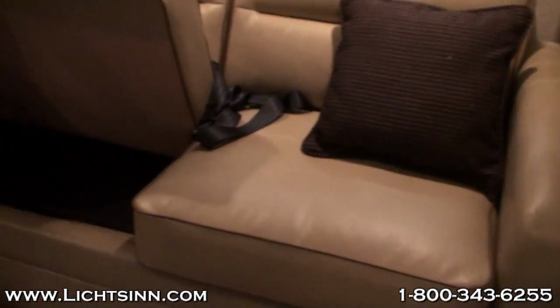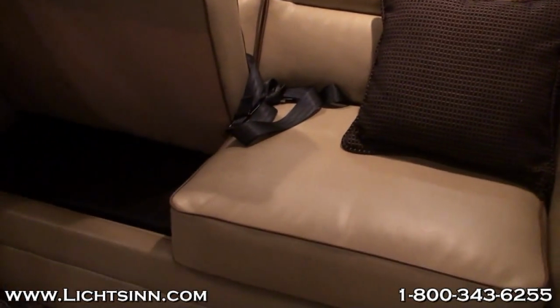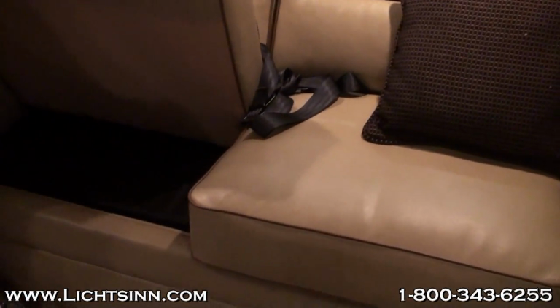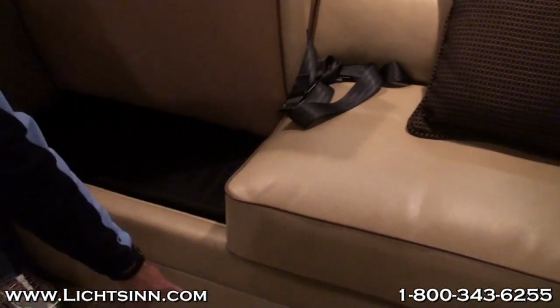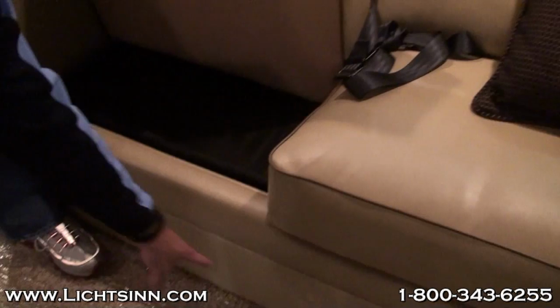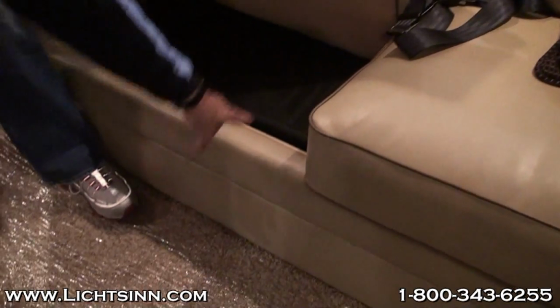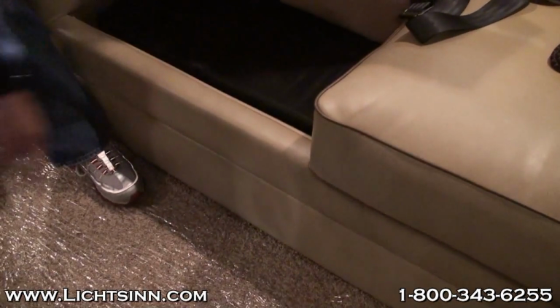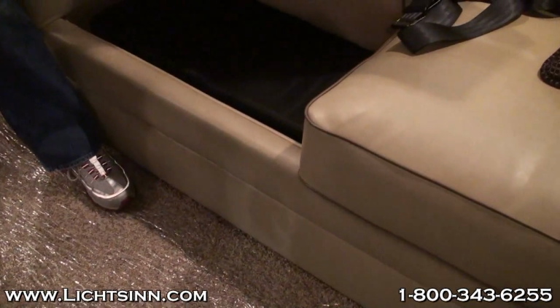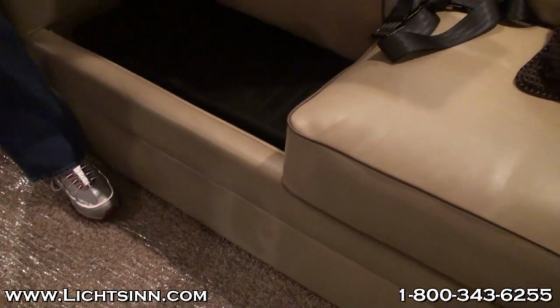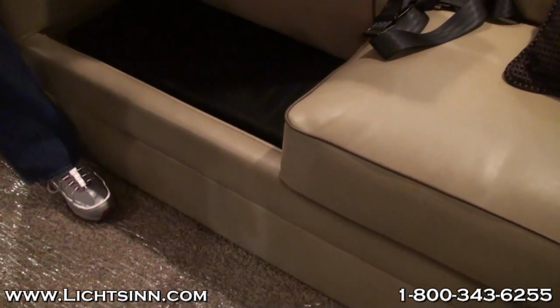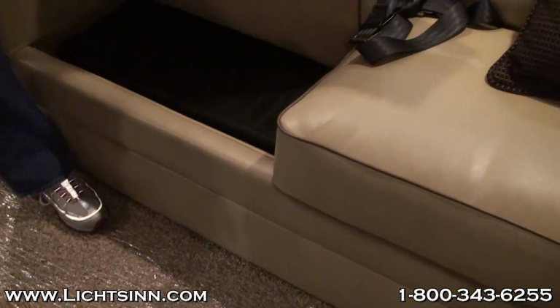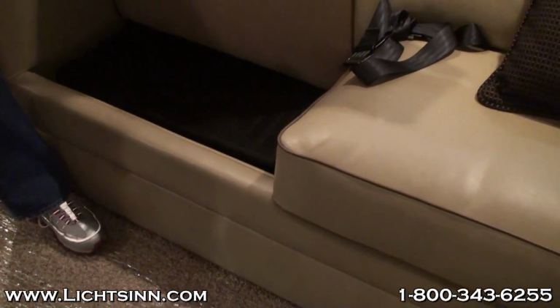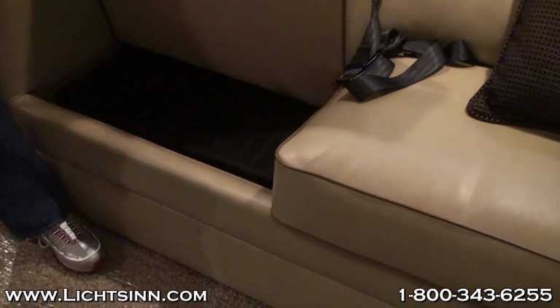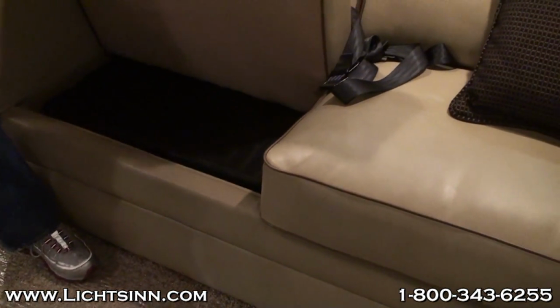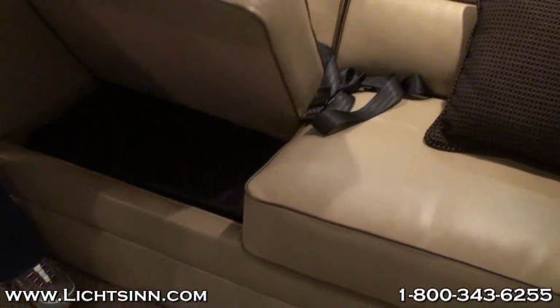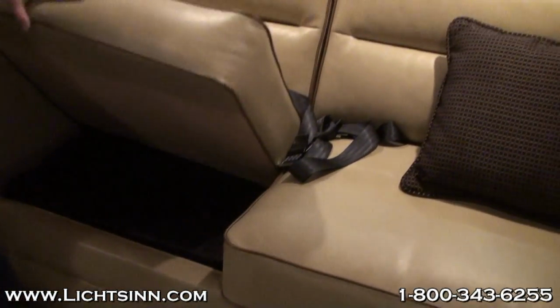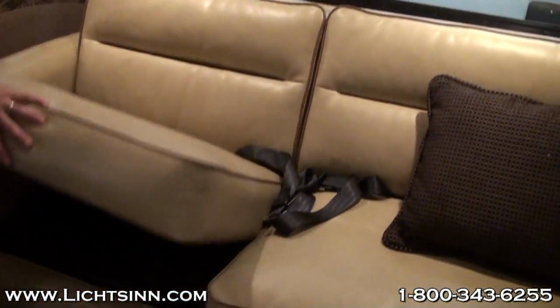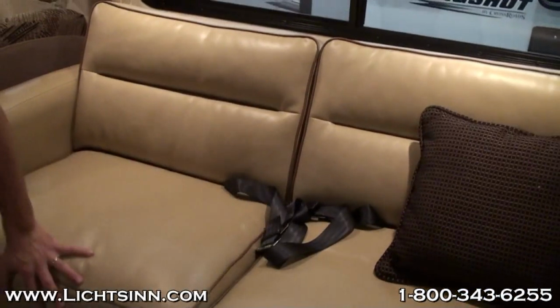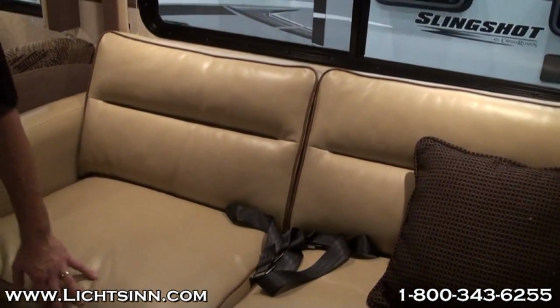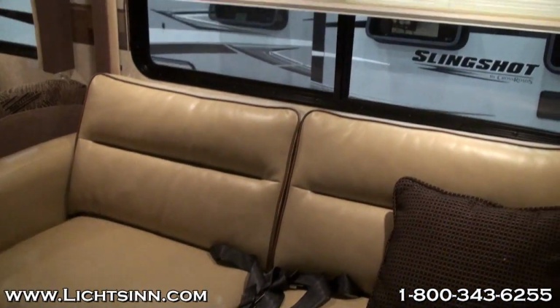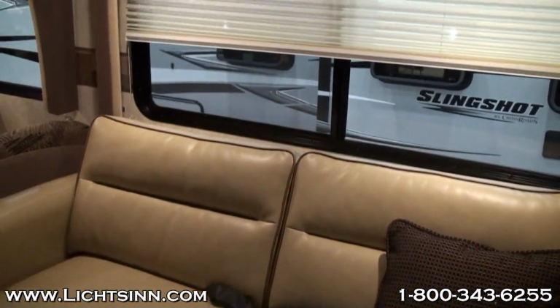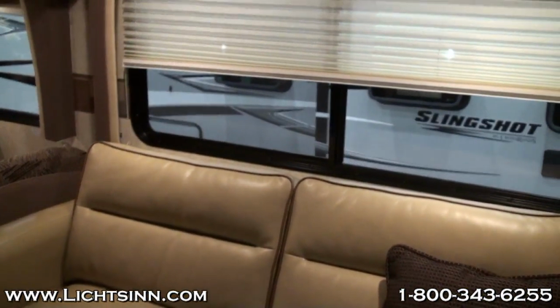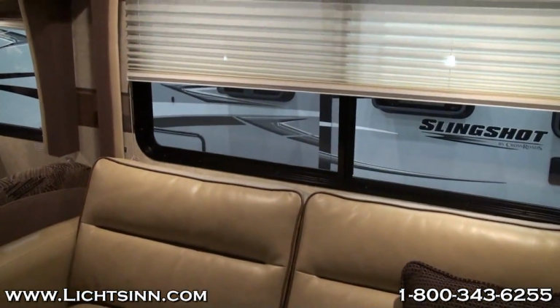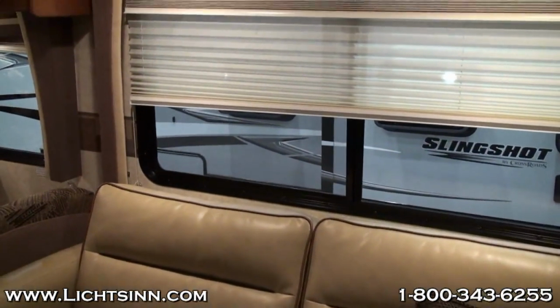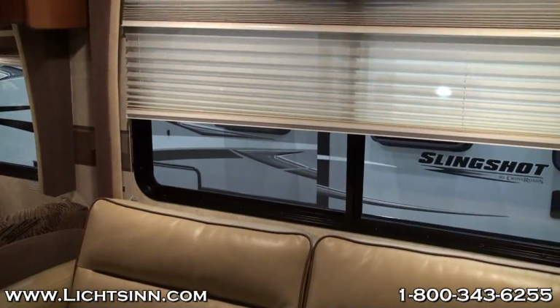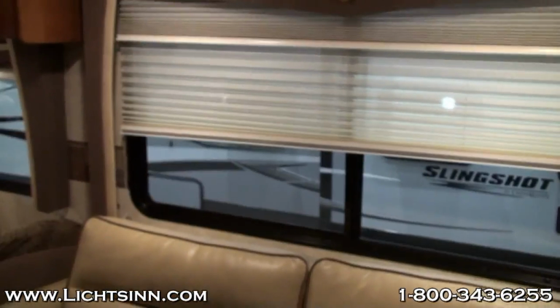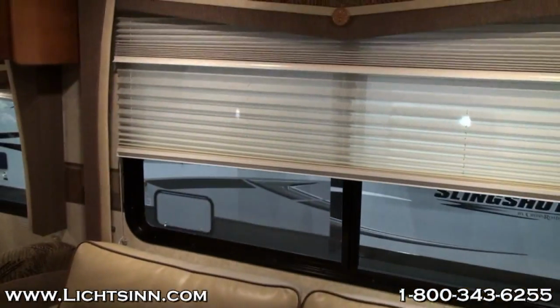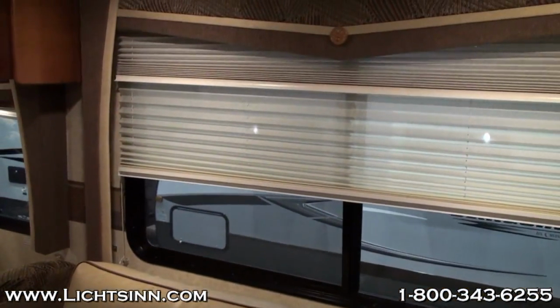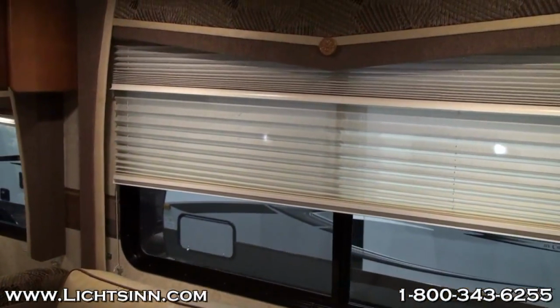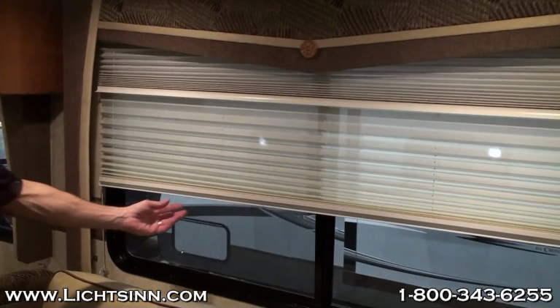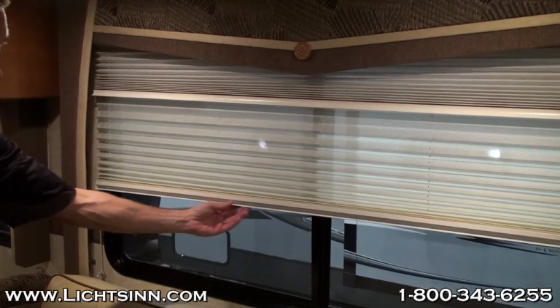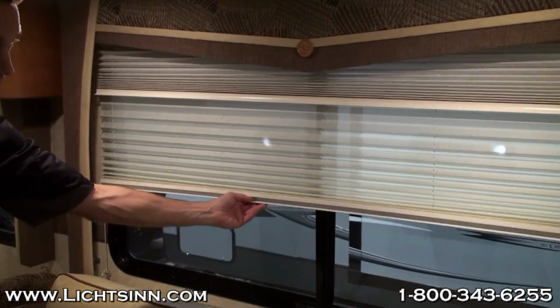We're going to take a look here at the sofa. This is a hide-a-bed sofa, which ultimately means that you do not get the storage below as with a jackknife sofa. And with the exception of only one floor plan, there's also no overhead storage above their sofas.